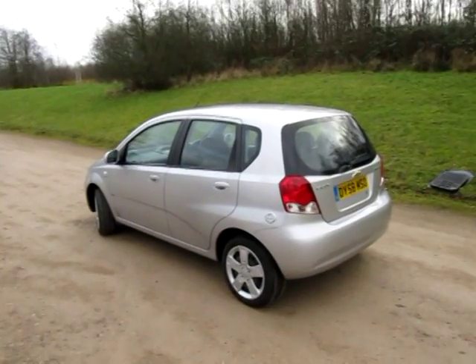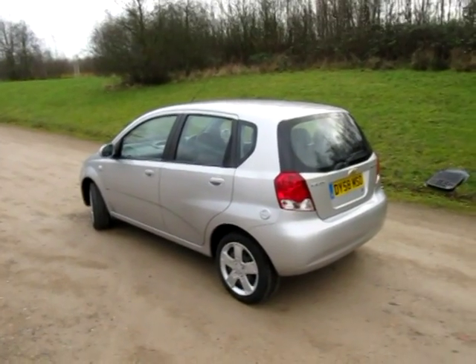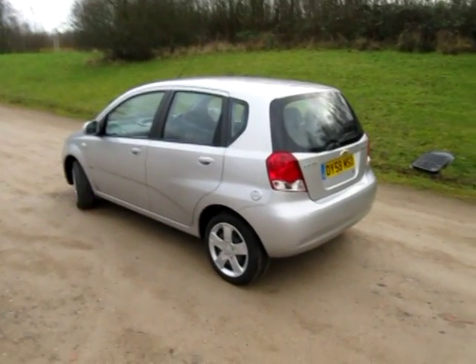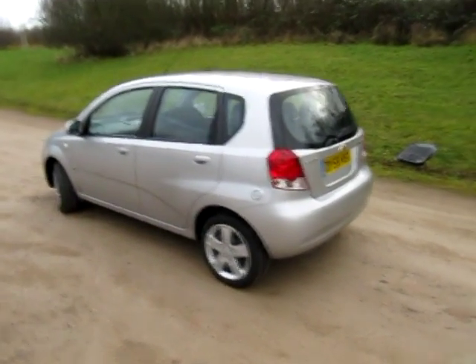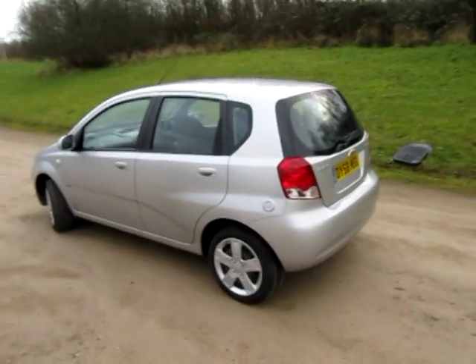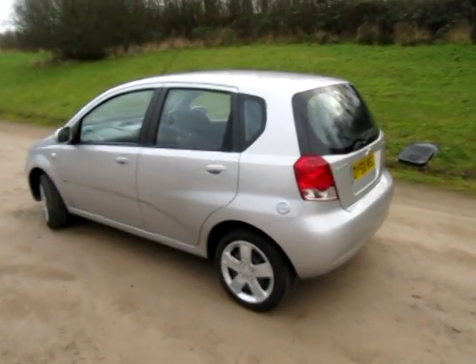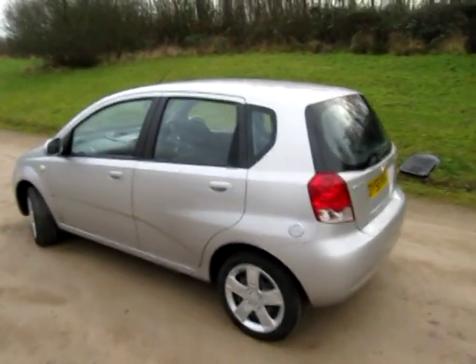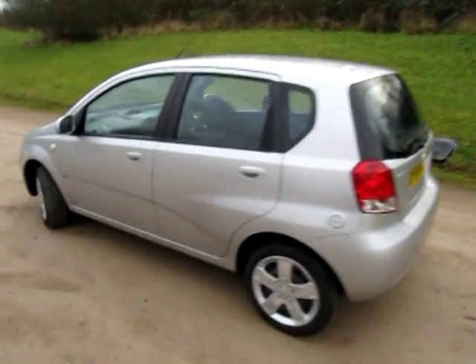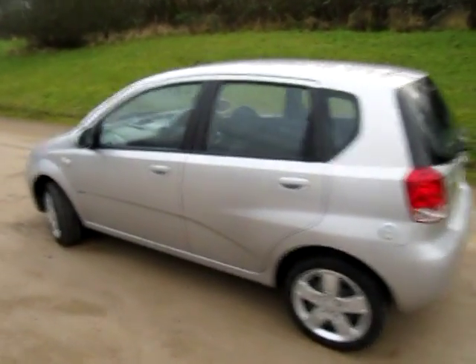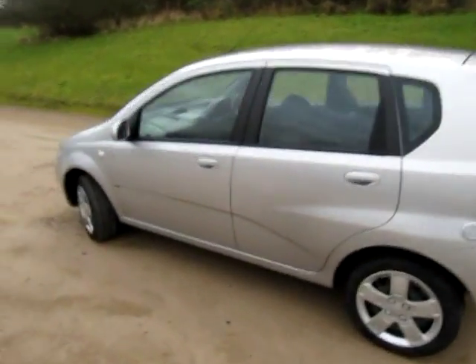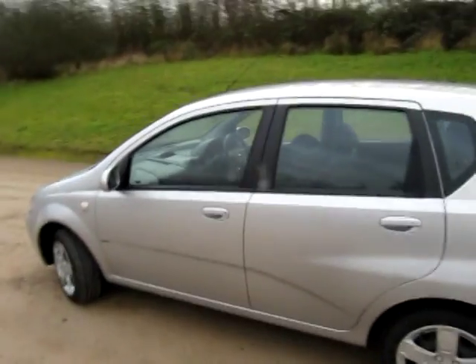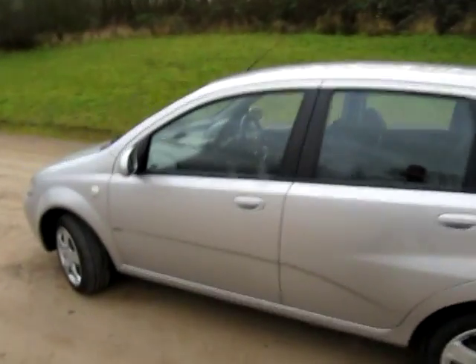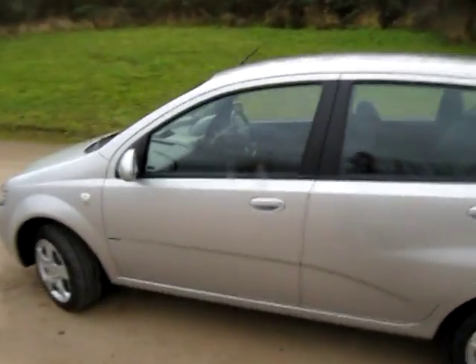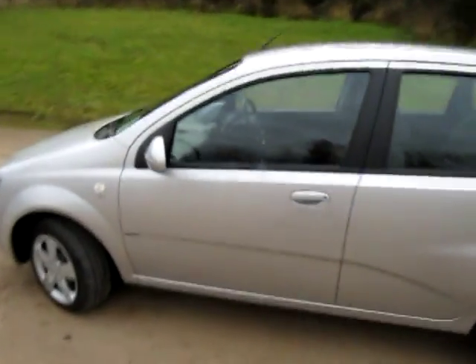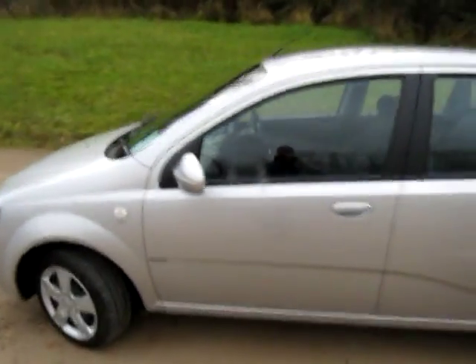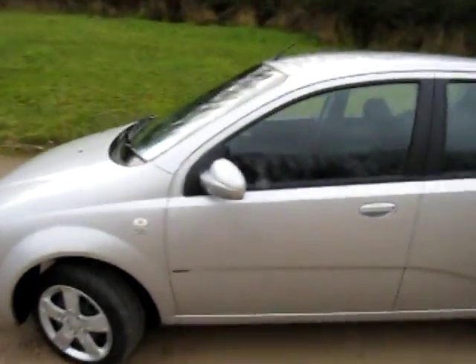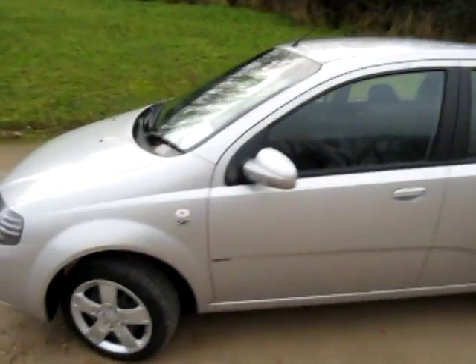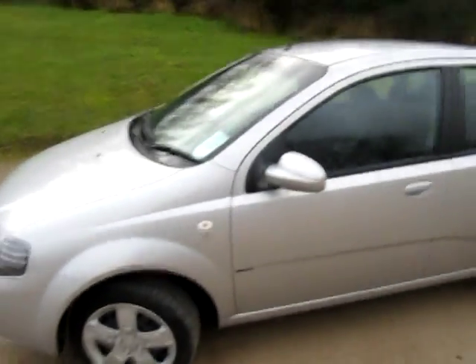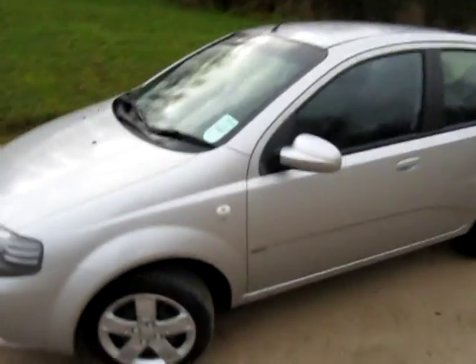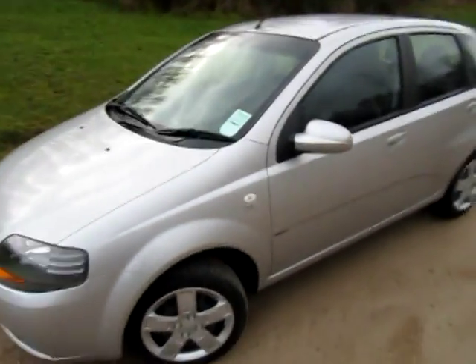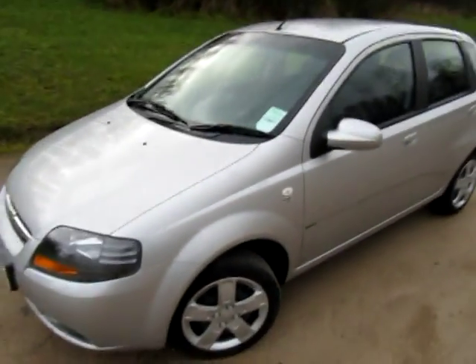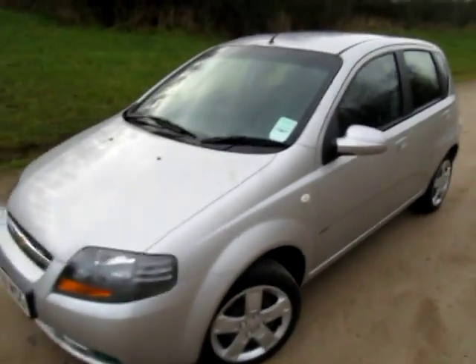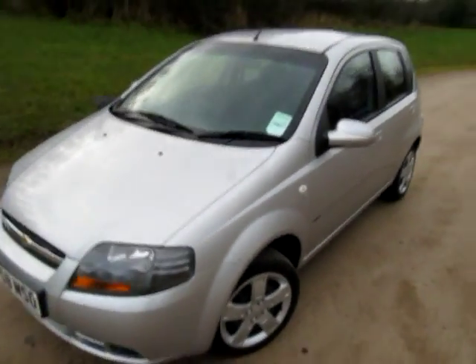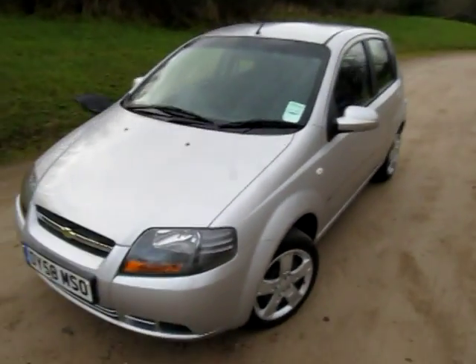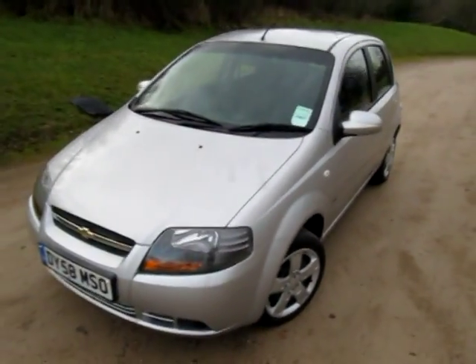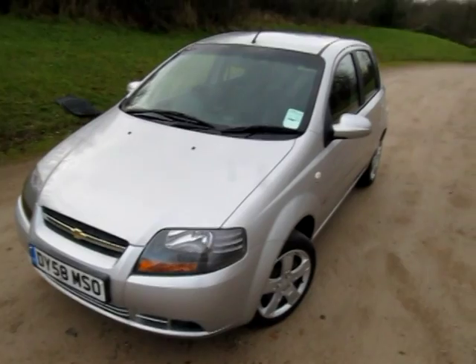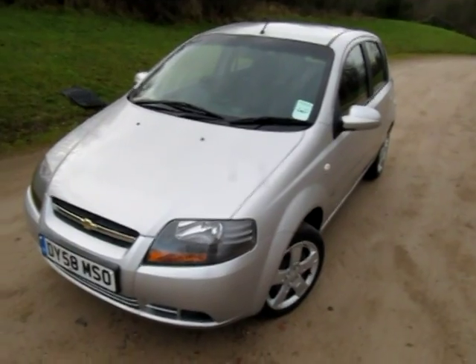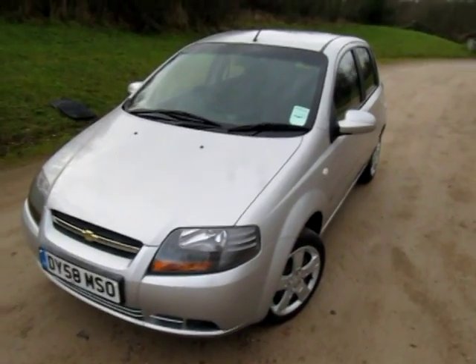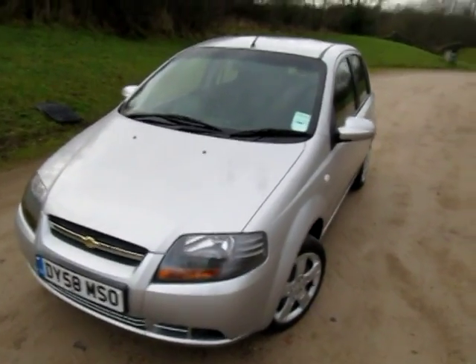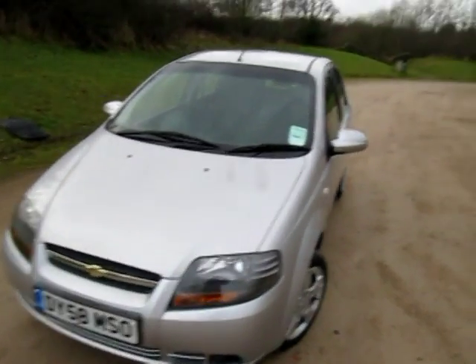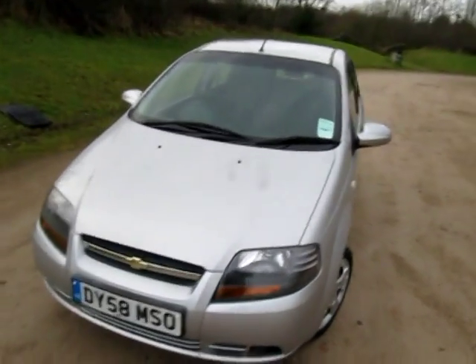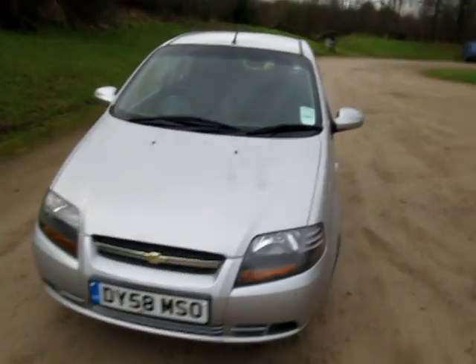Hello, my name's Jonathan Porterfield of EcoCars. I'm going to make a video clip now of our Chevrolet Kalos. It's the 1.2, and we've had a warranty to run on LPG.